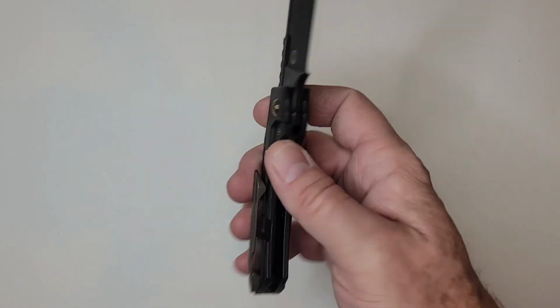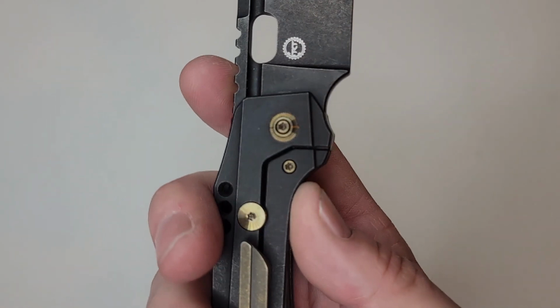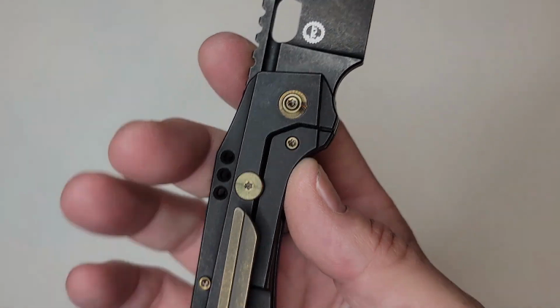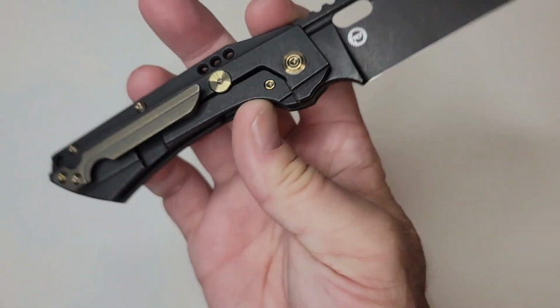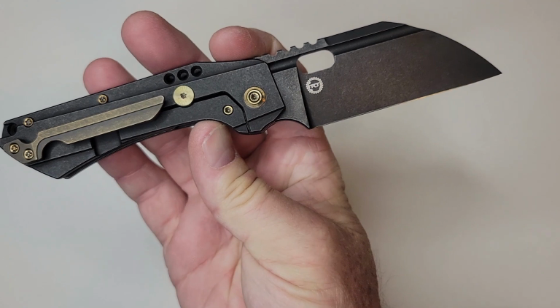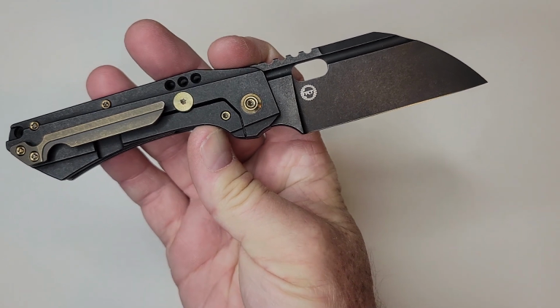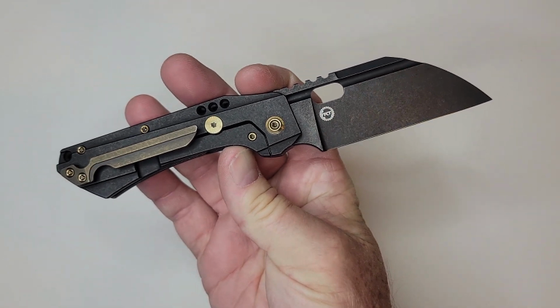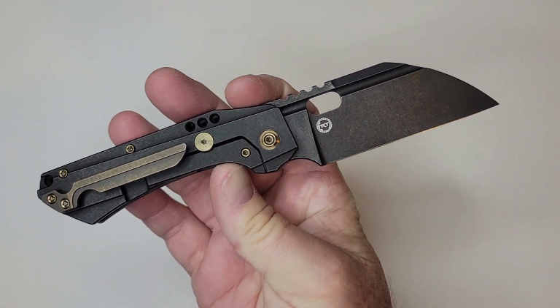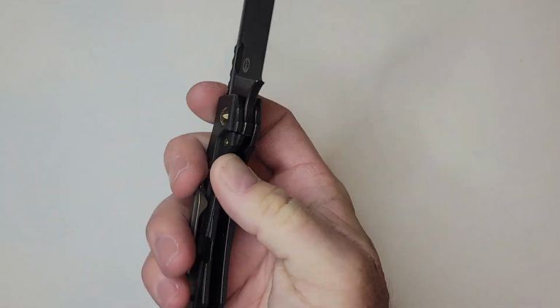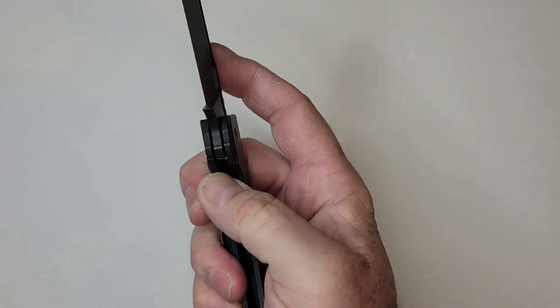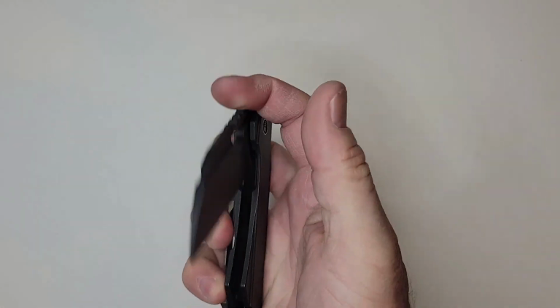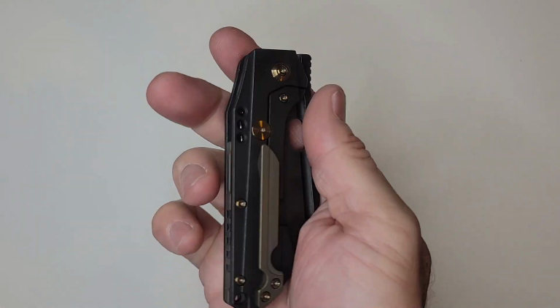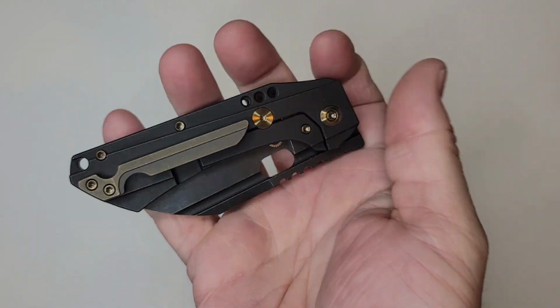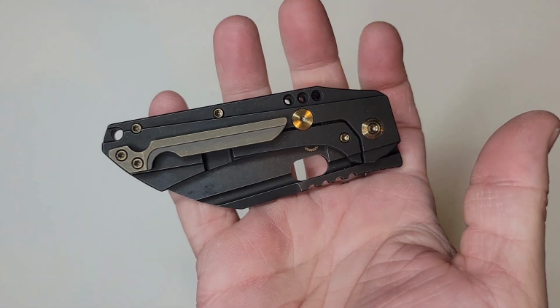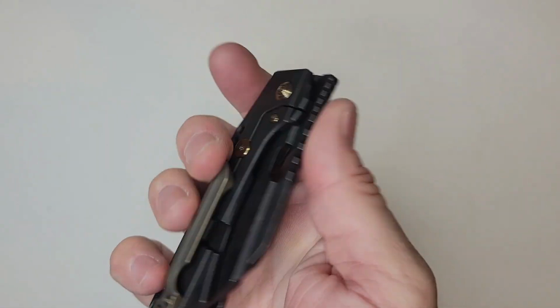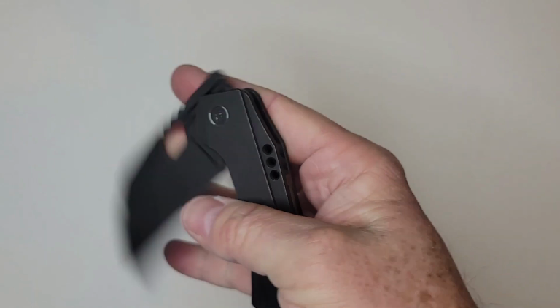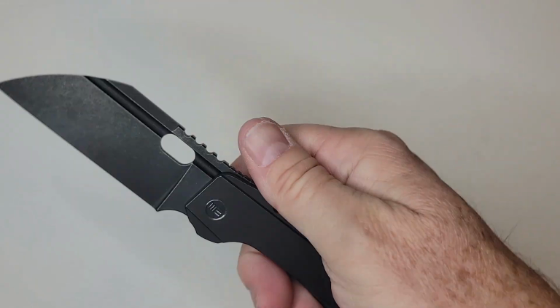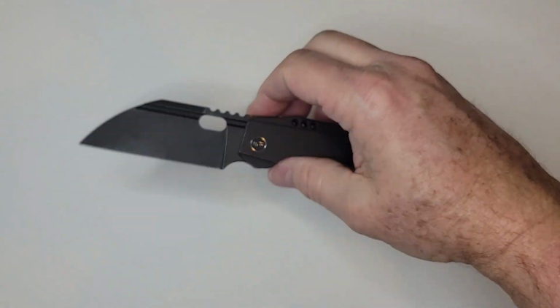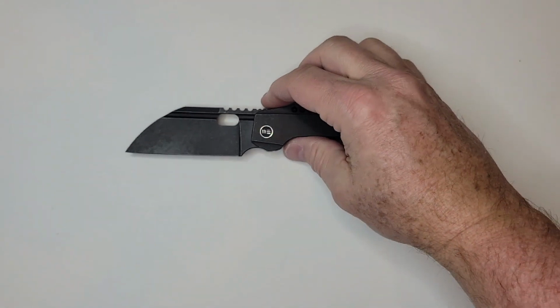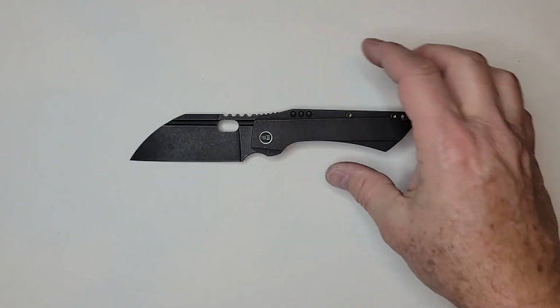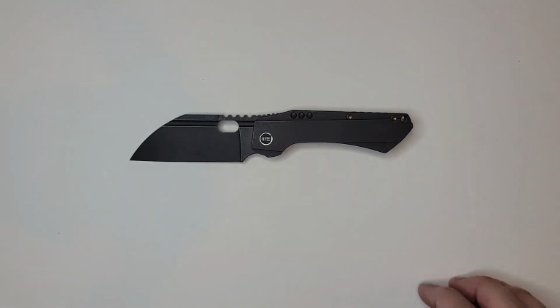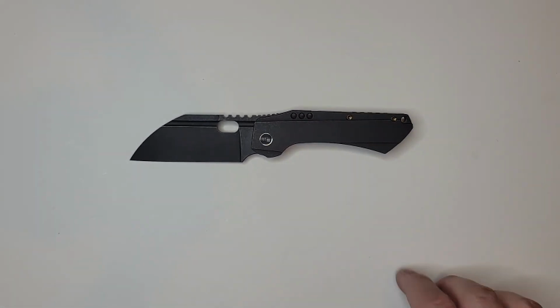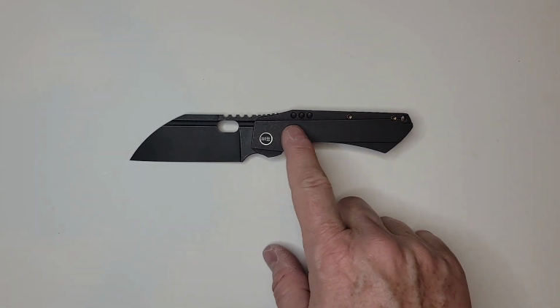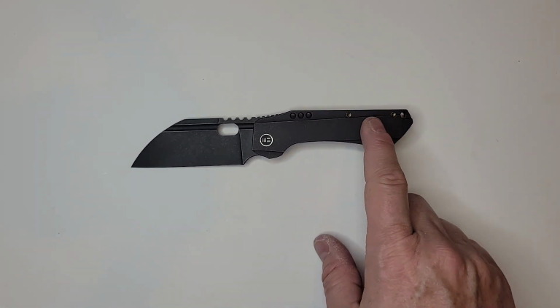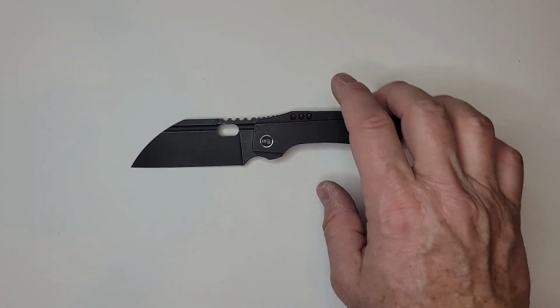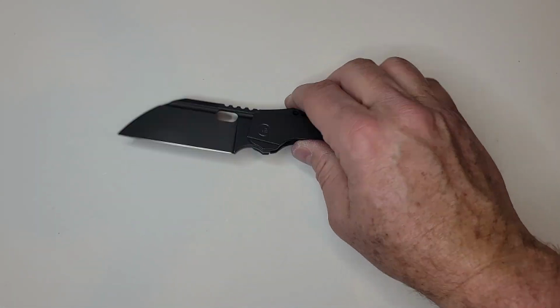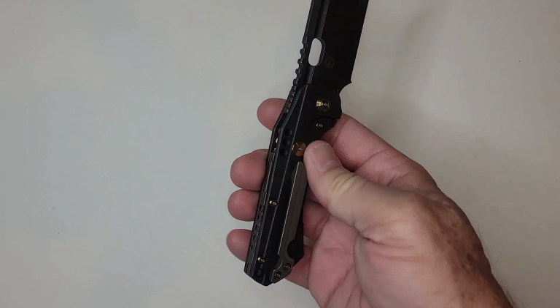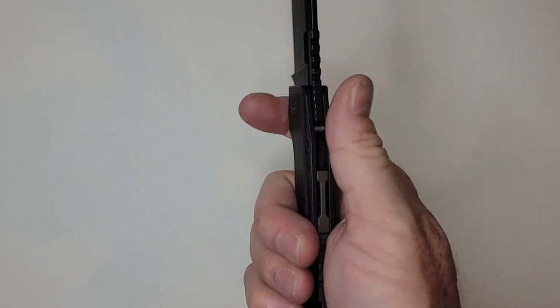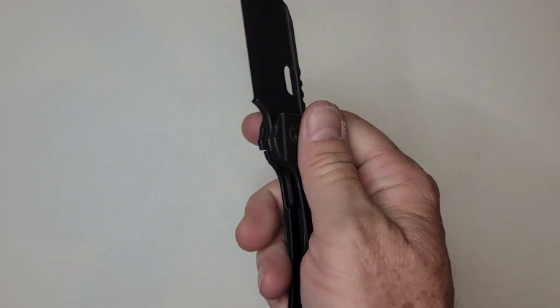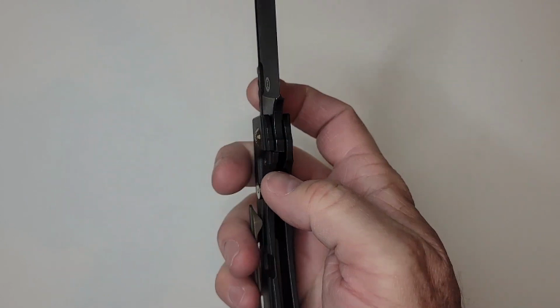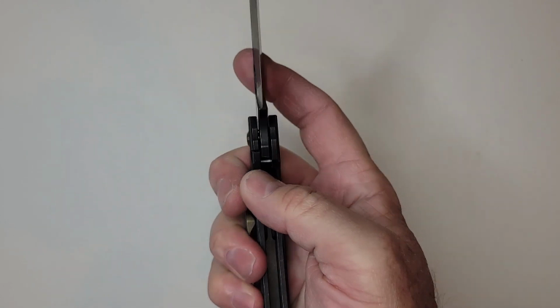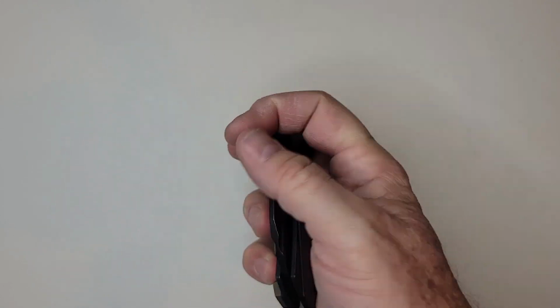This is a frame lock. I got the one with a black coating and bronzed hardware. I did want the flame anodized scales on this one, but those were all out.